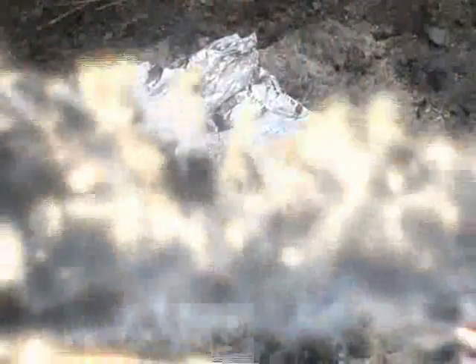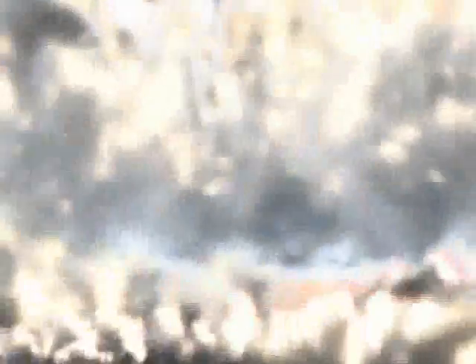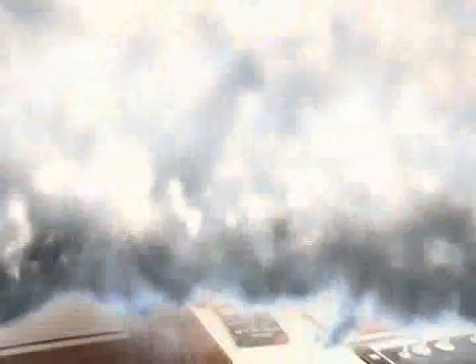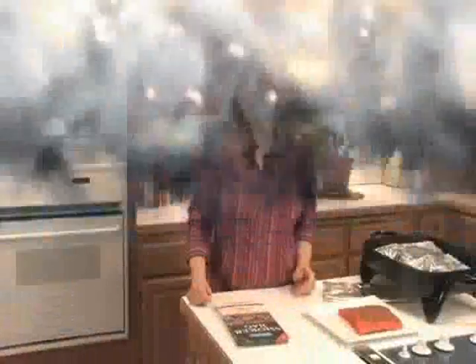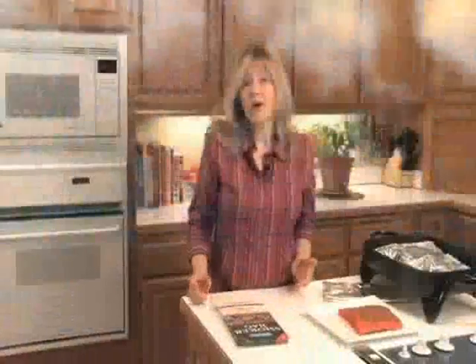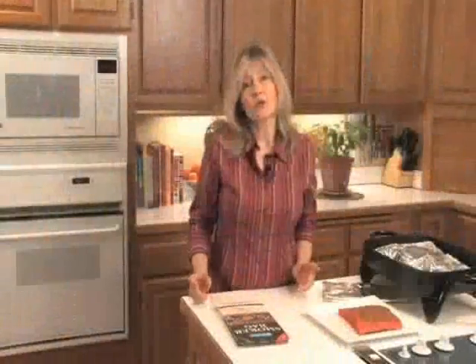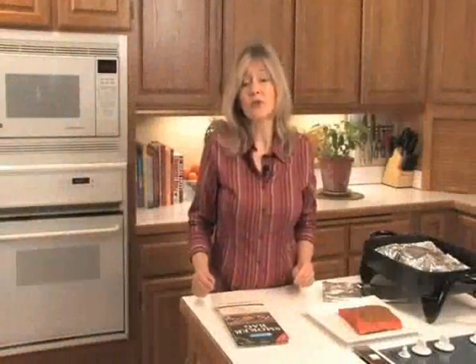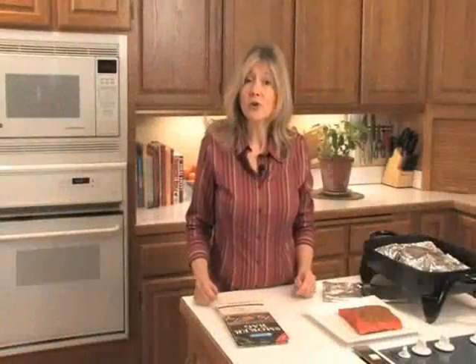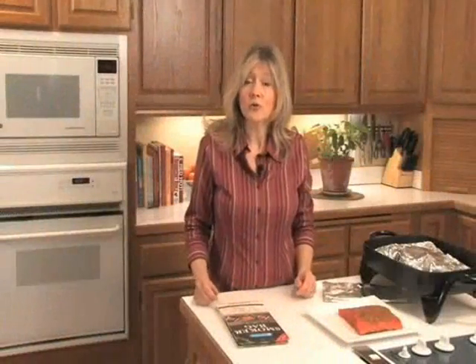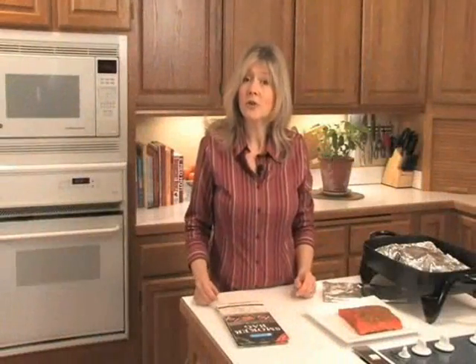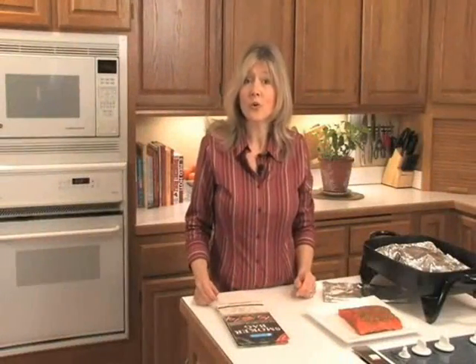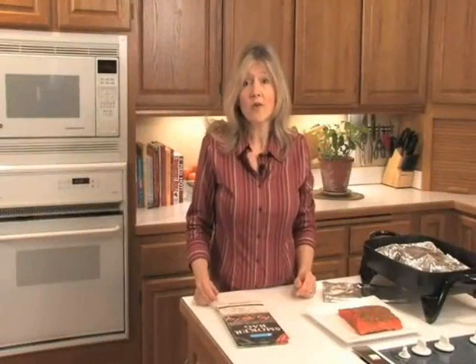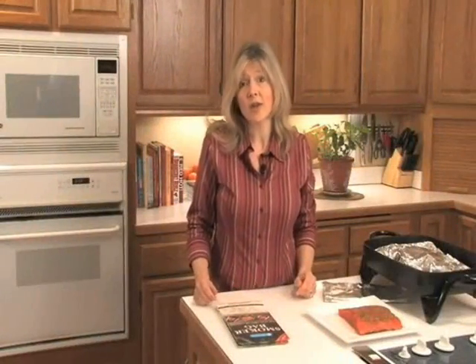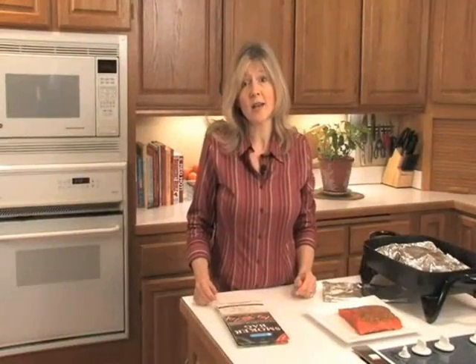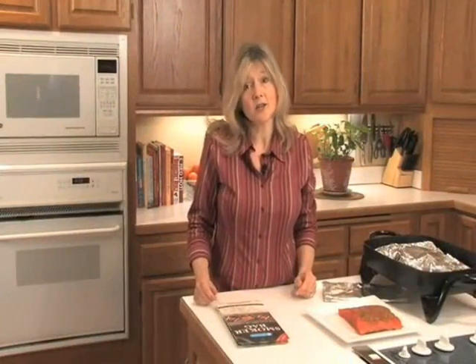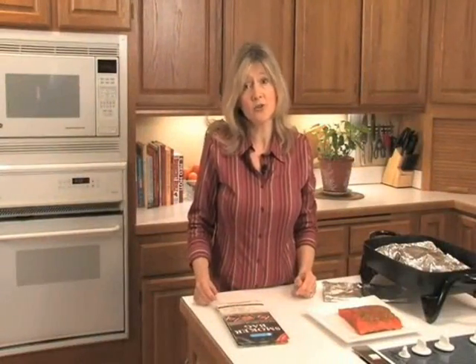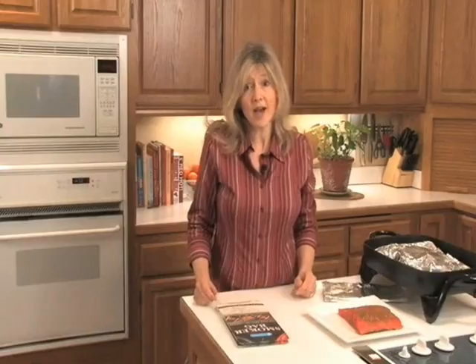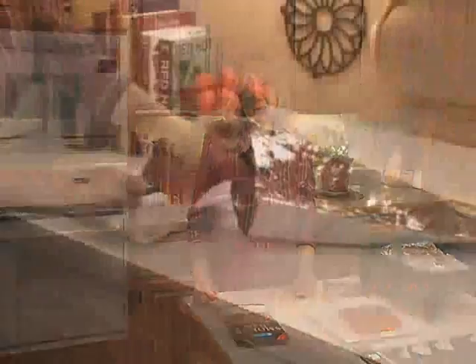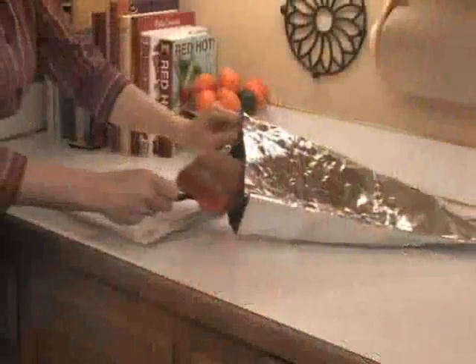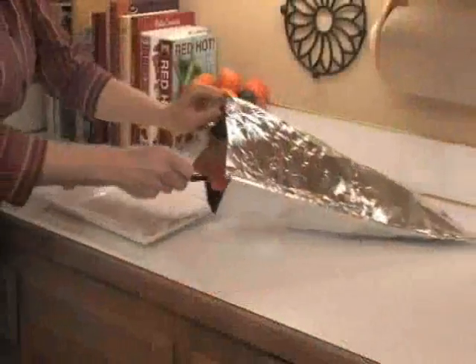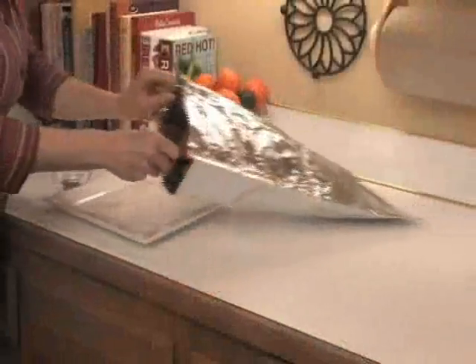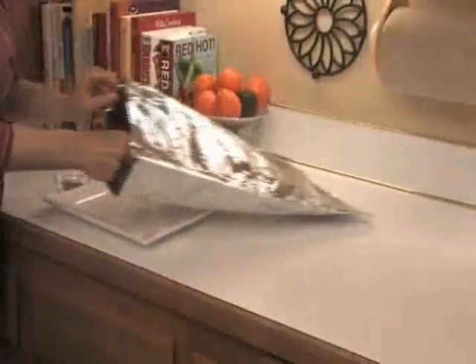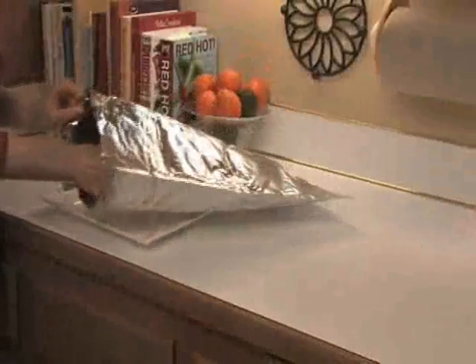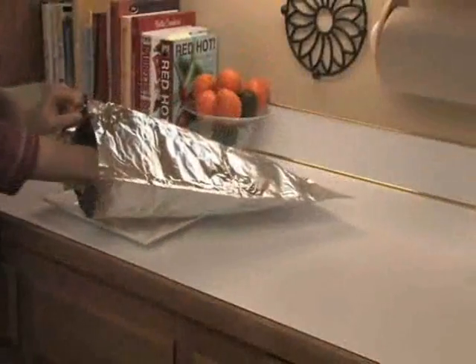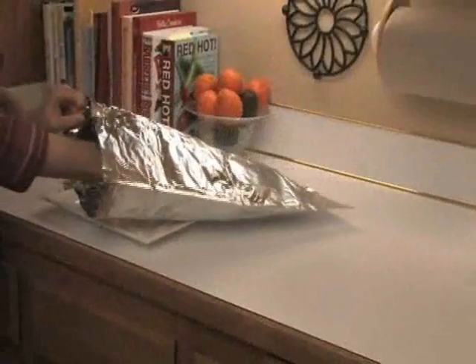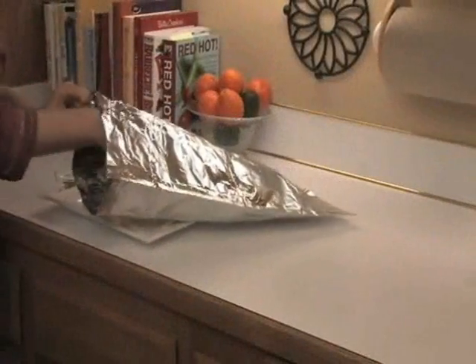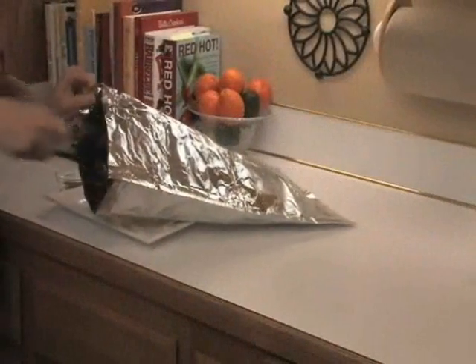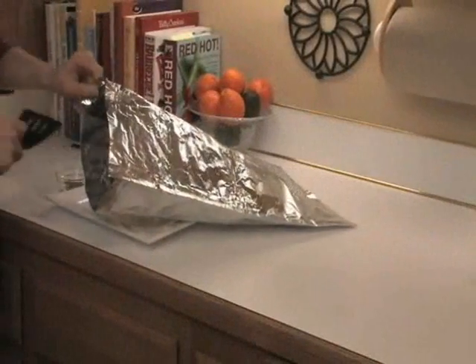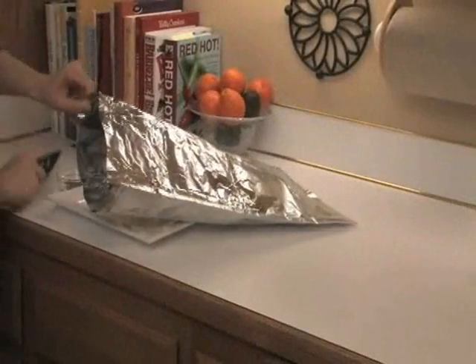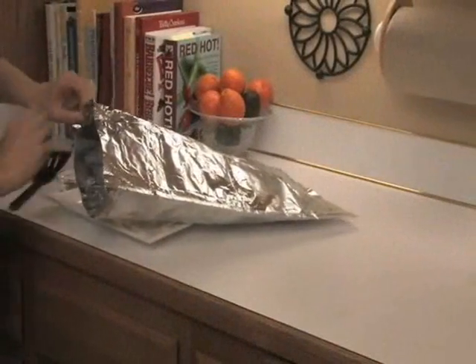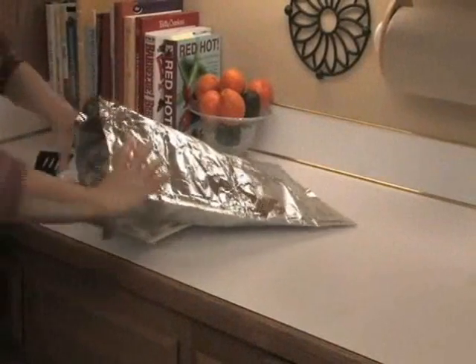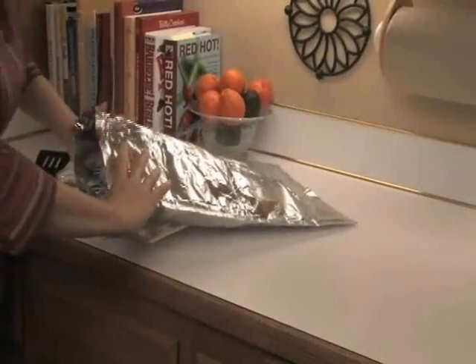Smoker bags are one of the healthiest ways to cook food because you don't ever have to add any additional fat. Simply season the food, place it into the bag, and it's ready to cook.